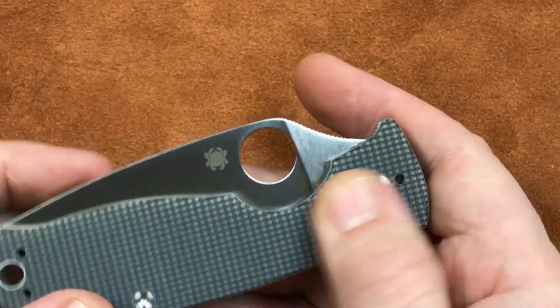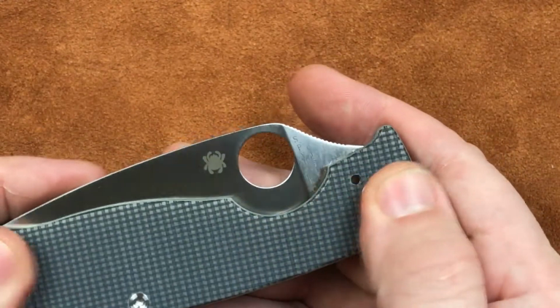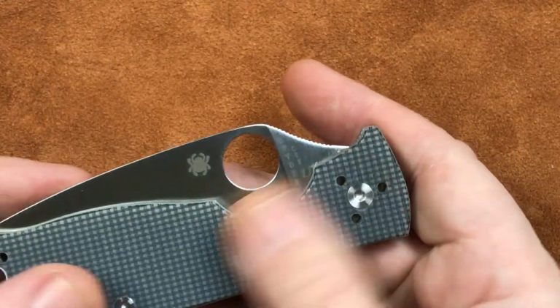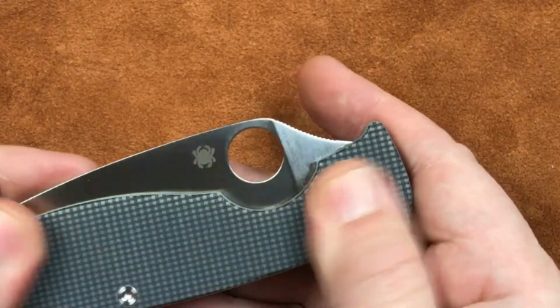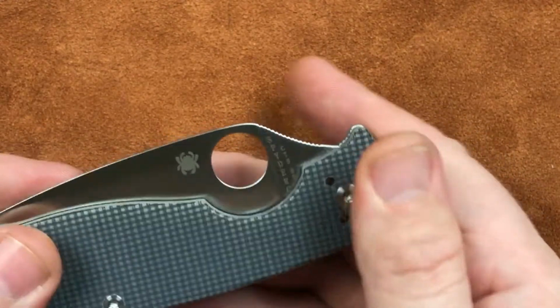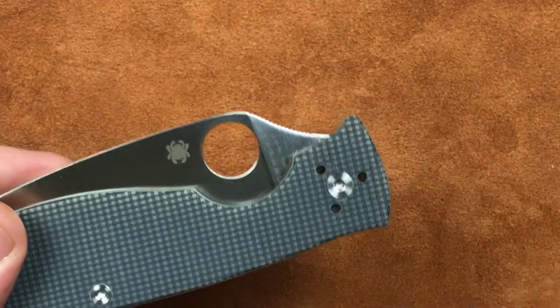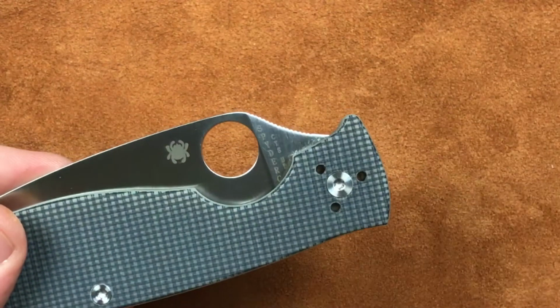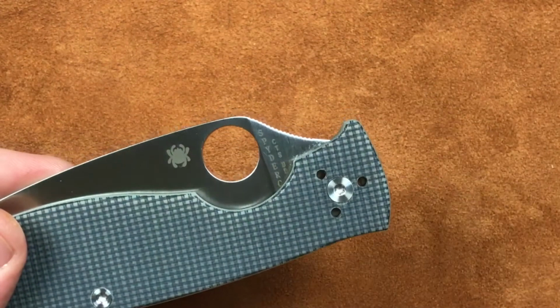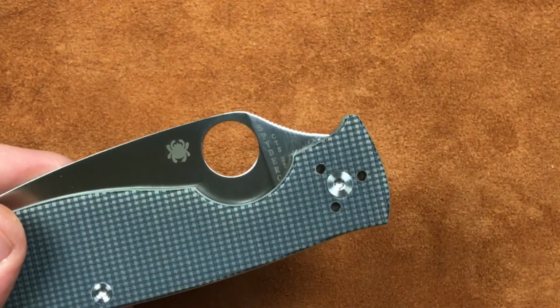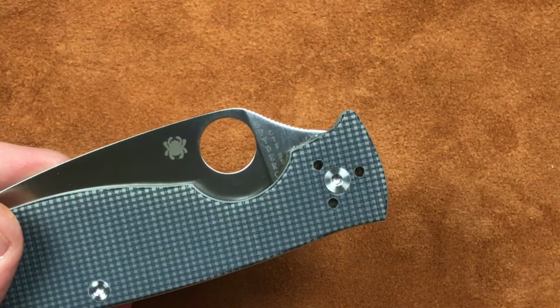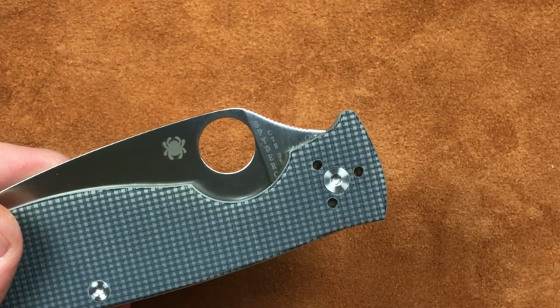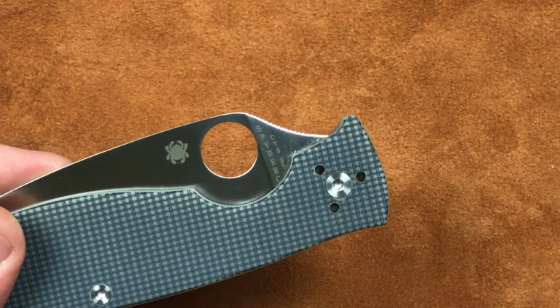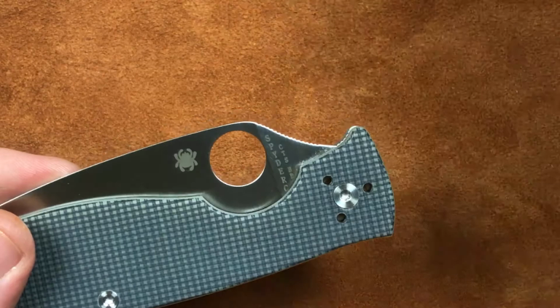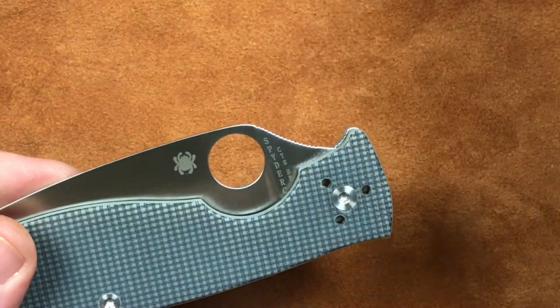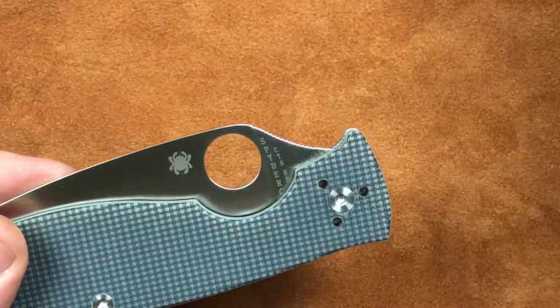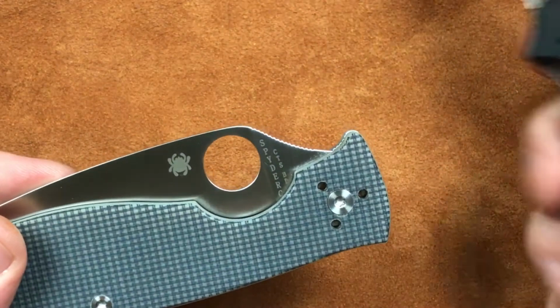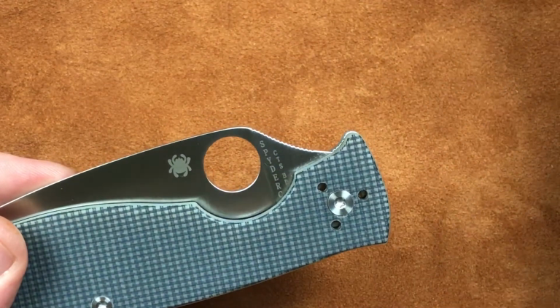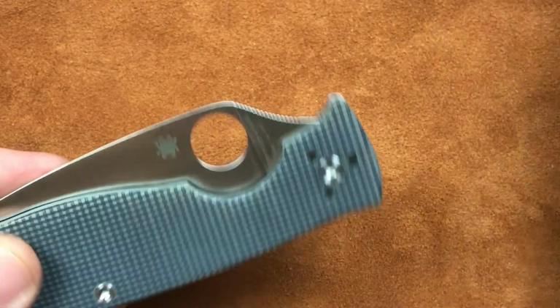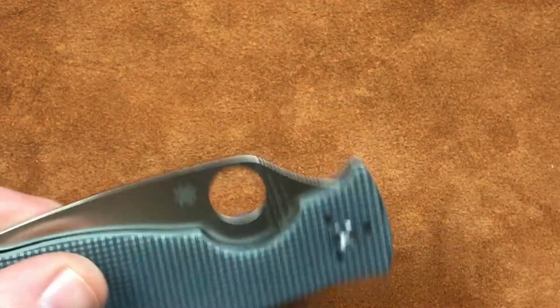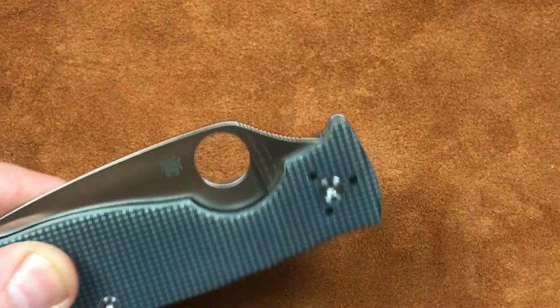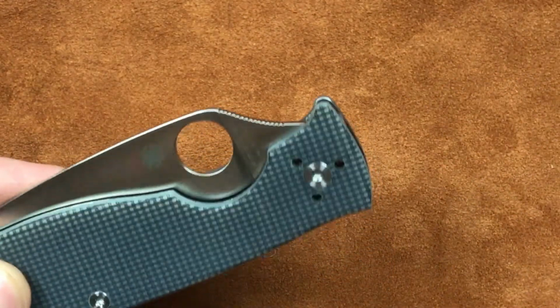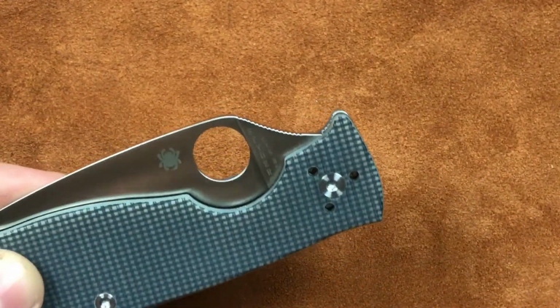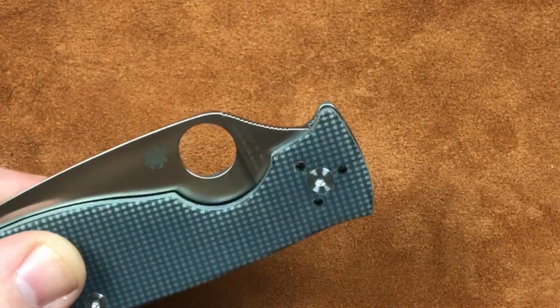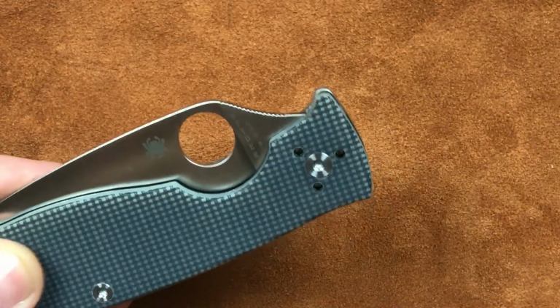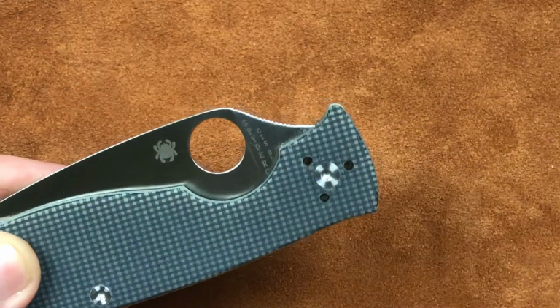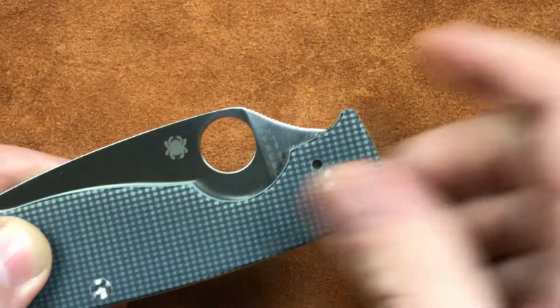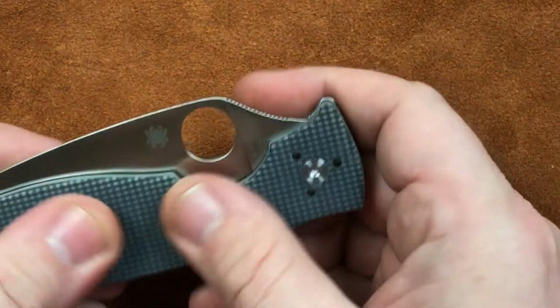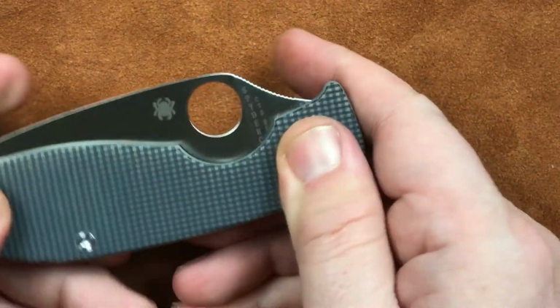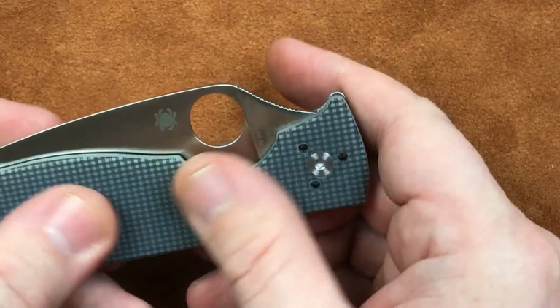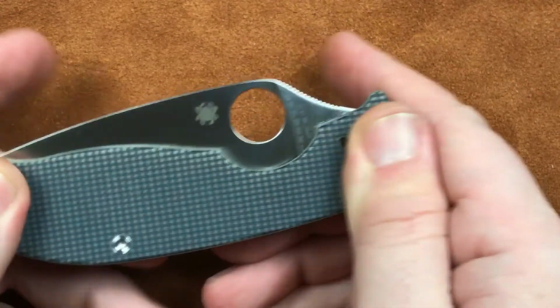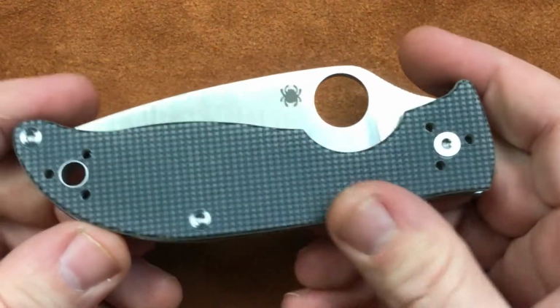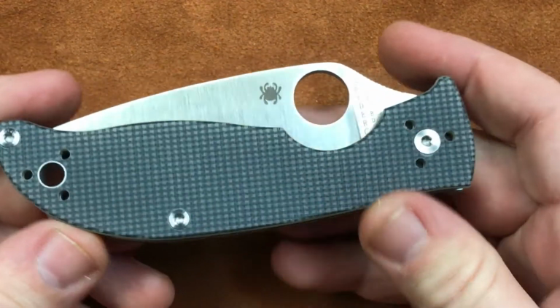It's somewhat similar to your bird knife, and I've got one of those around here somewhere. Somewhat similar, a little grippier than the bird knife.